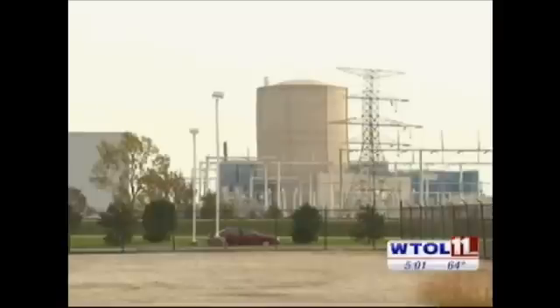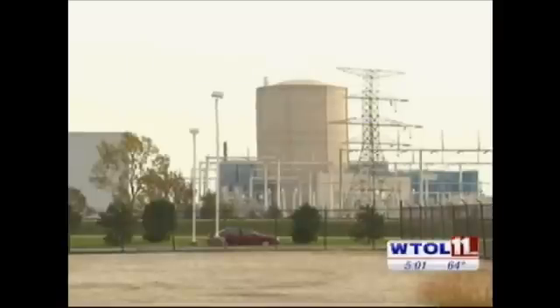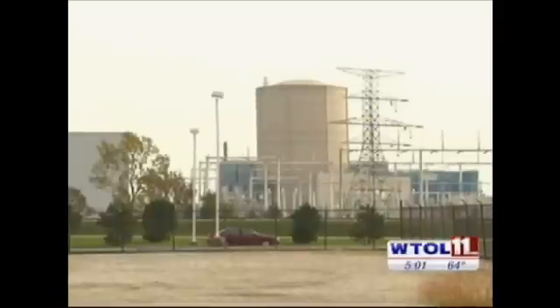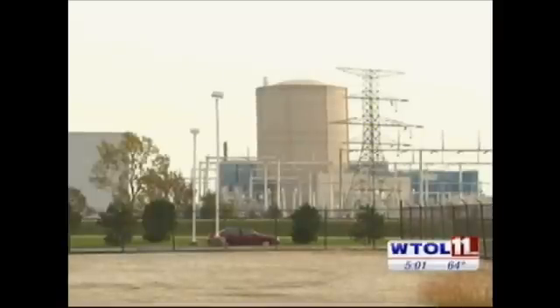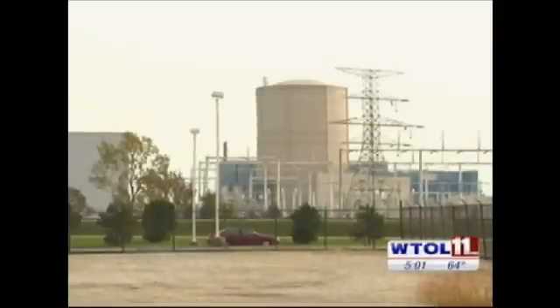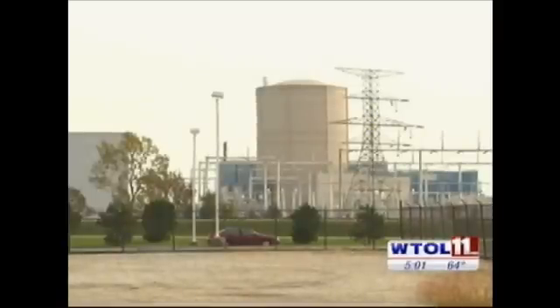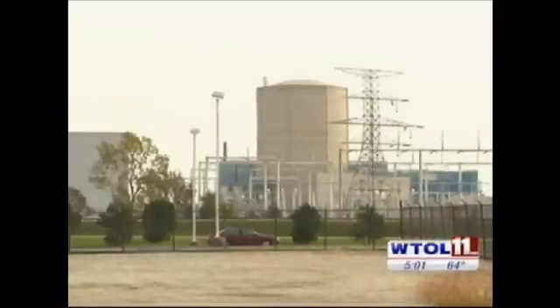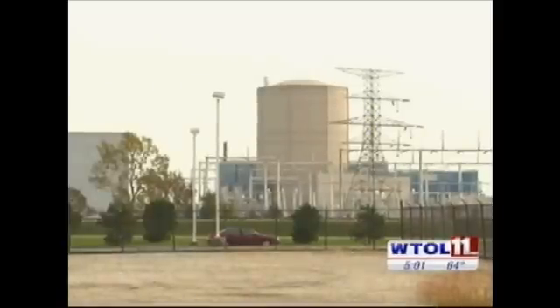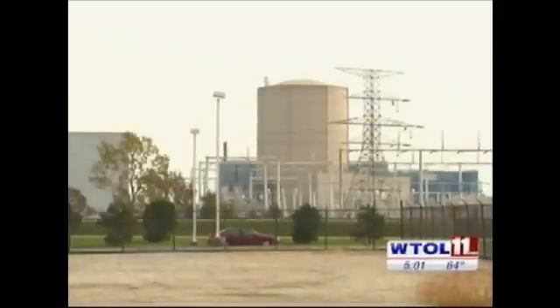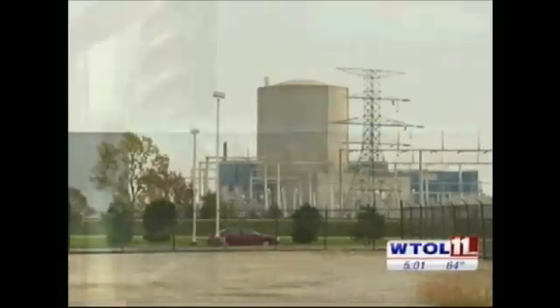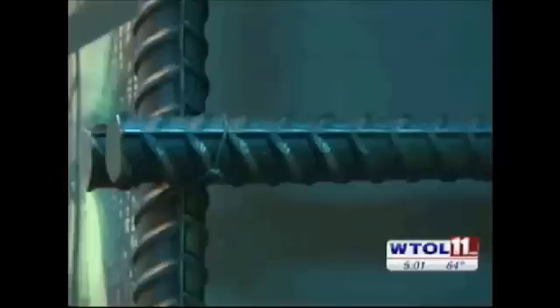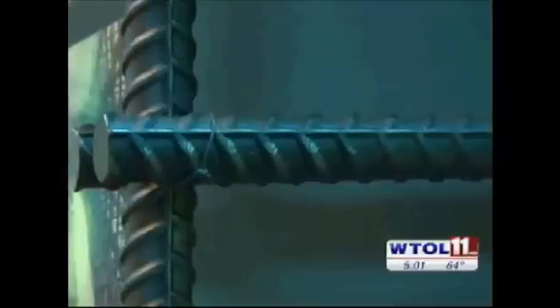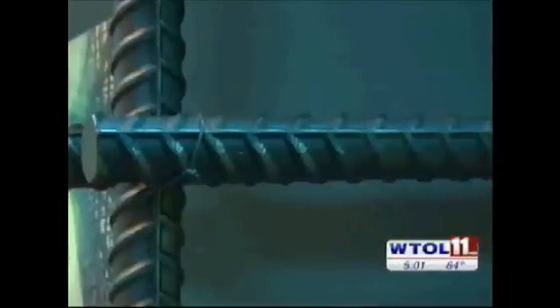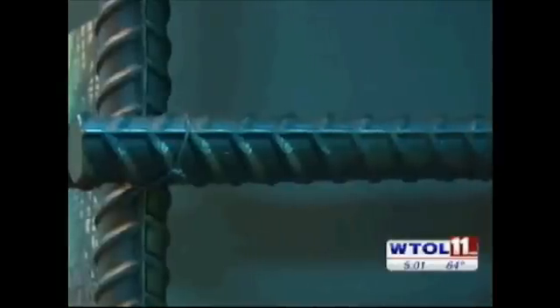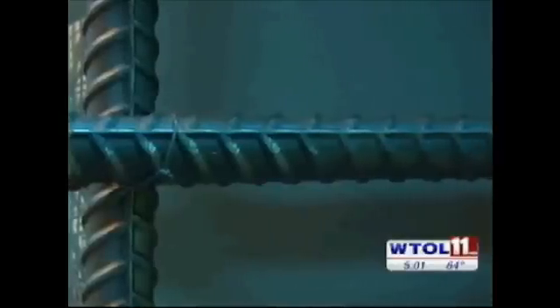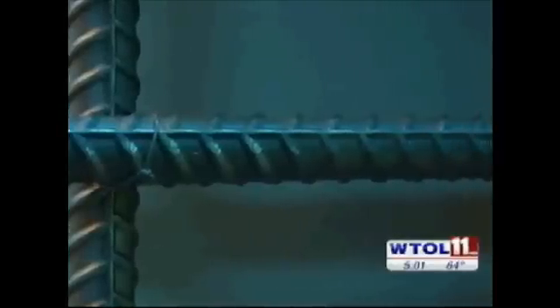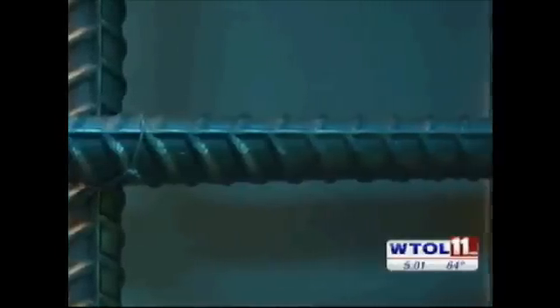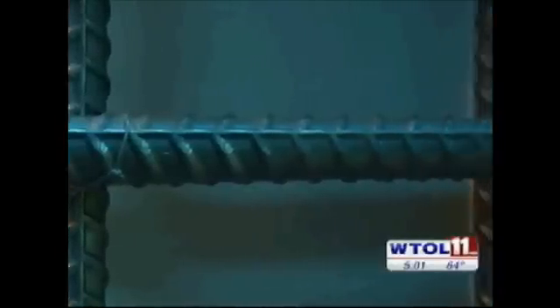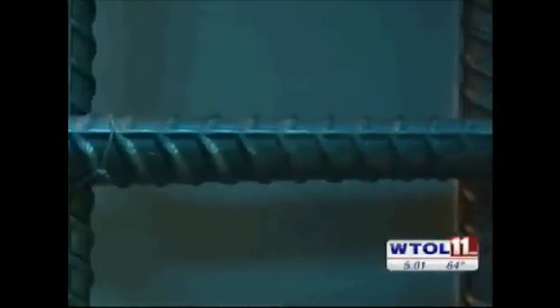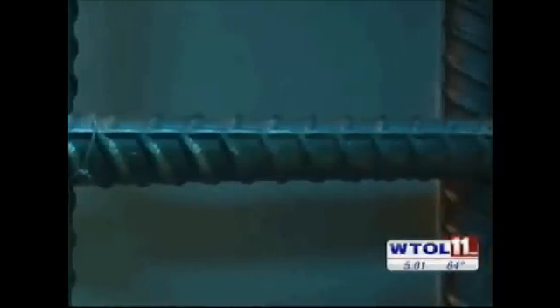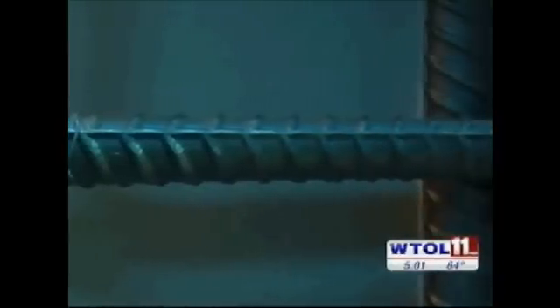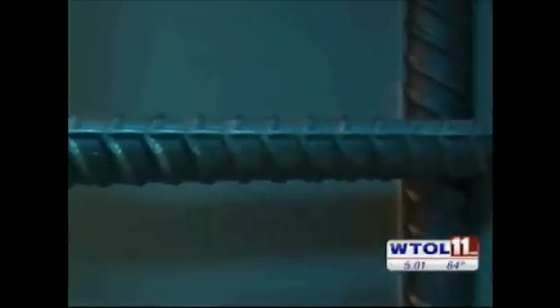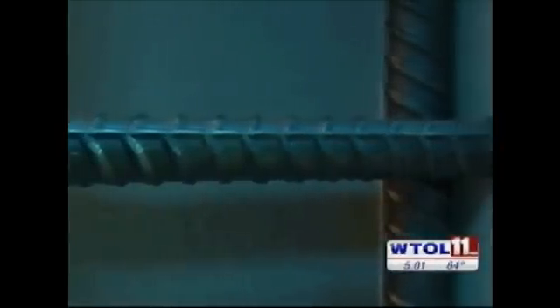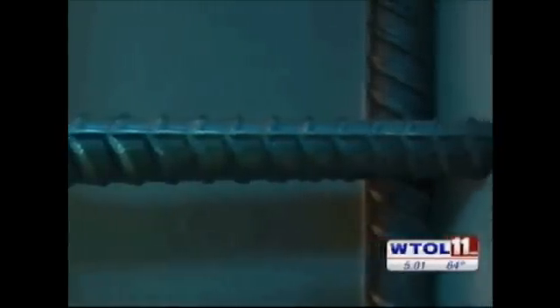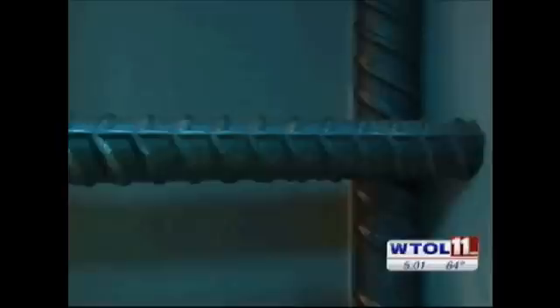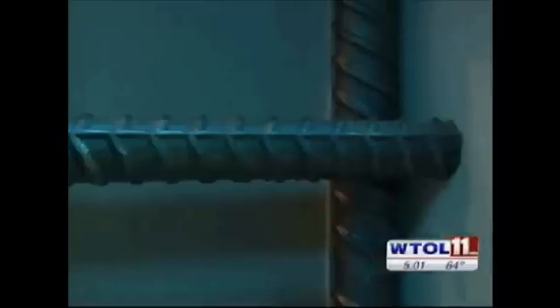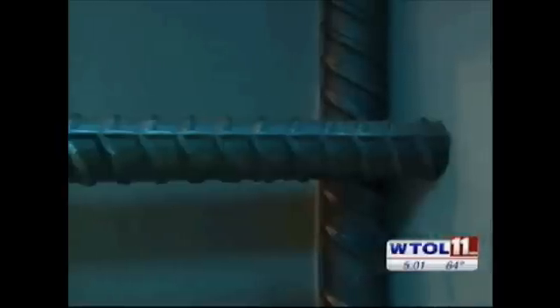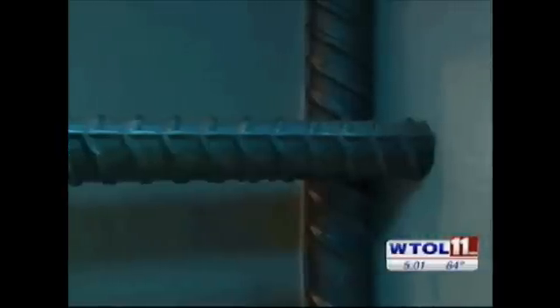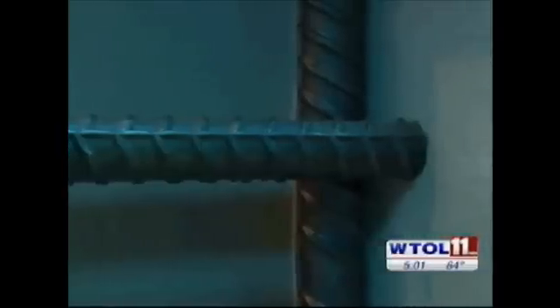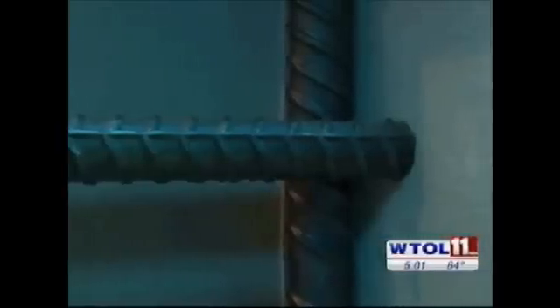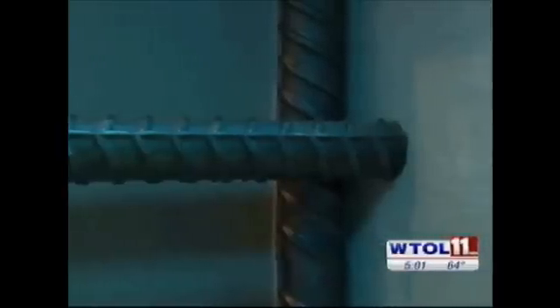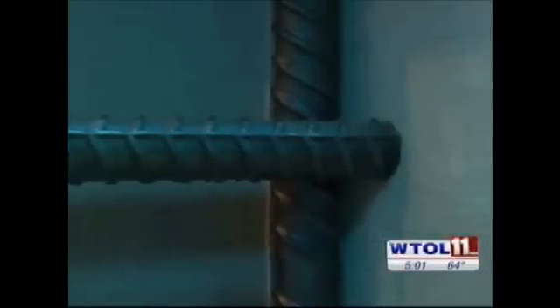The Nuclear Regulatory Commission is monitoring the situation. It sent a concrete expert to the plant to assist inspectors already on site, and it plans to conduct an independent analysis of the crack.